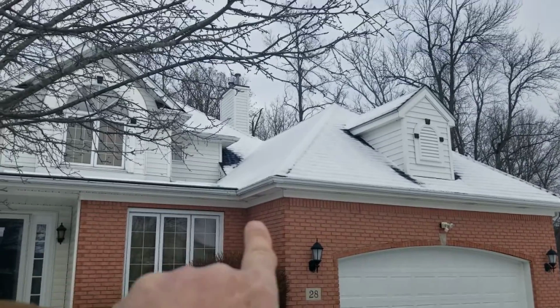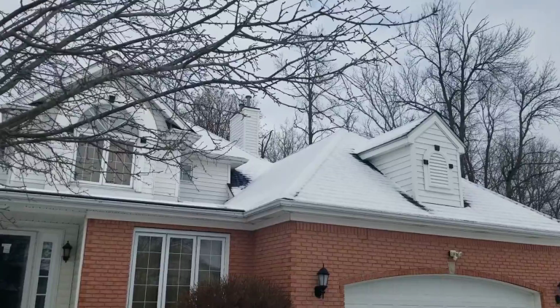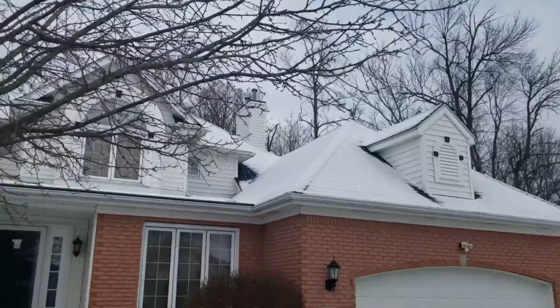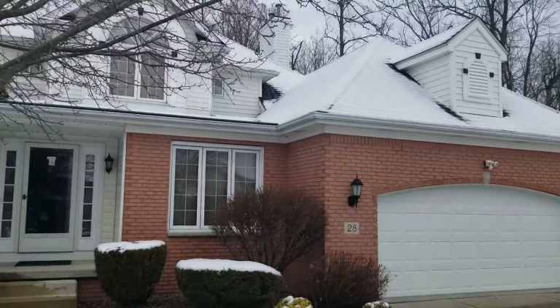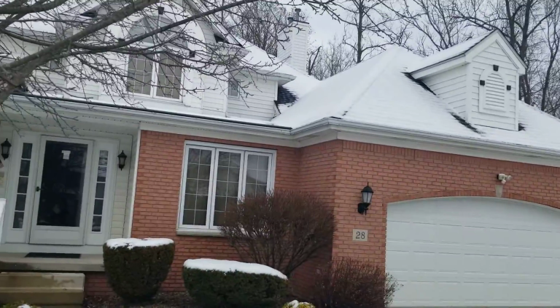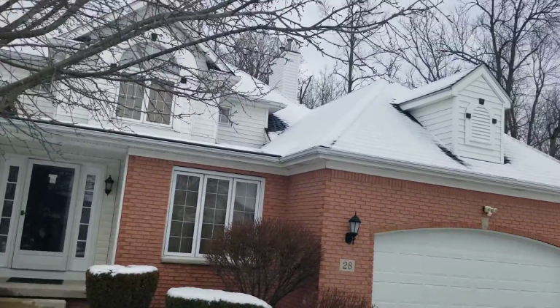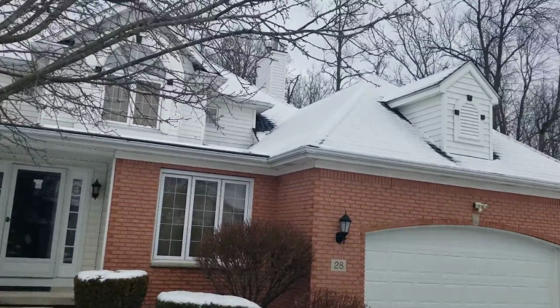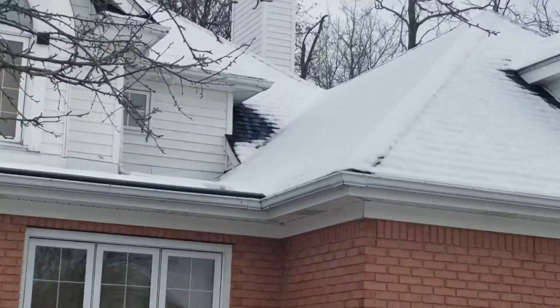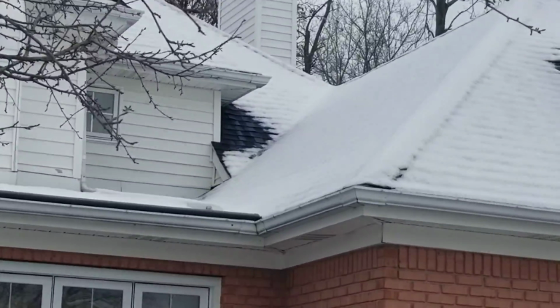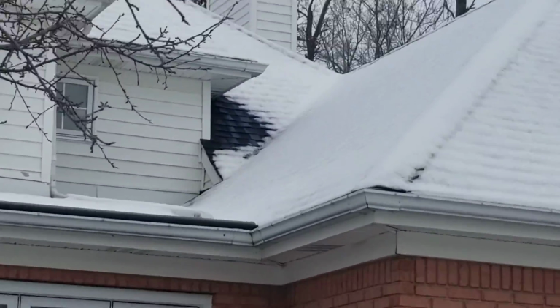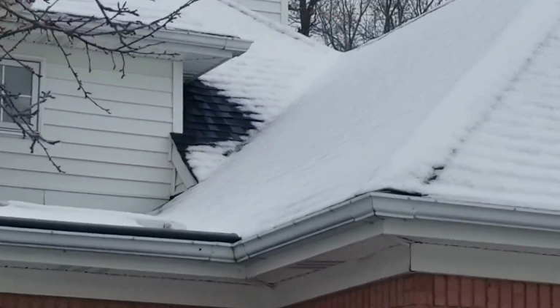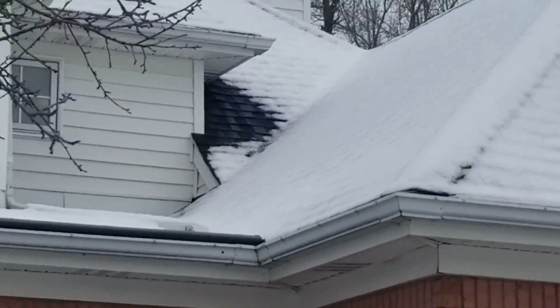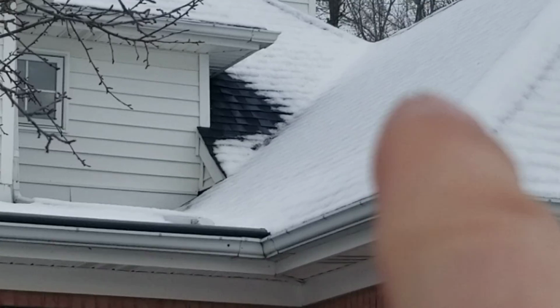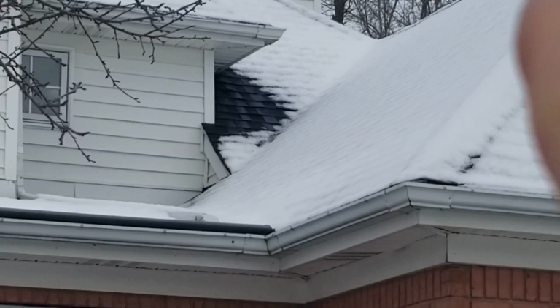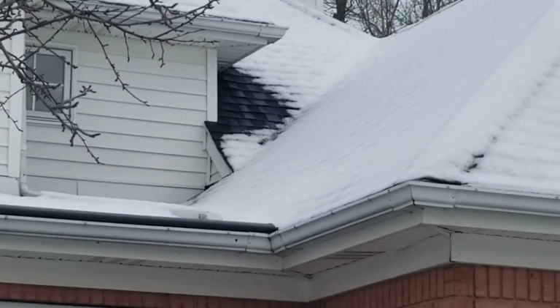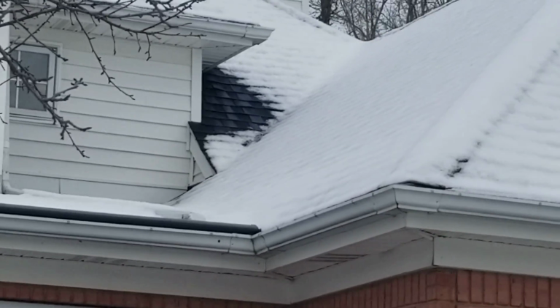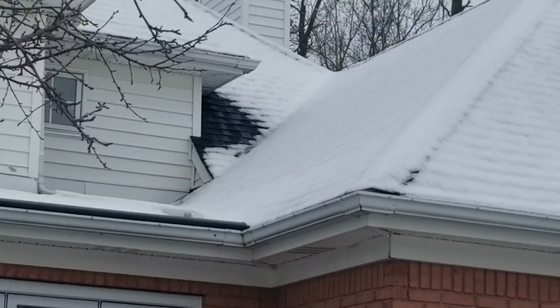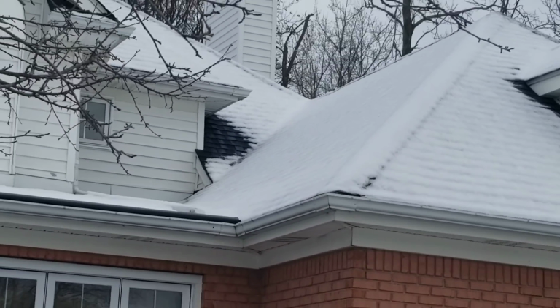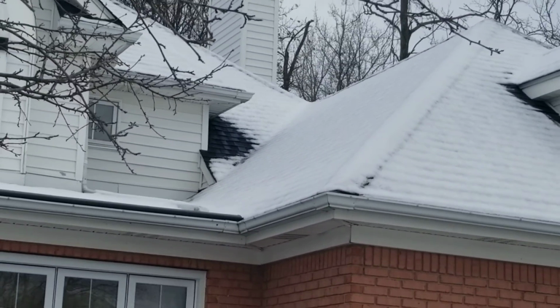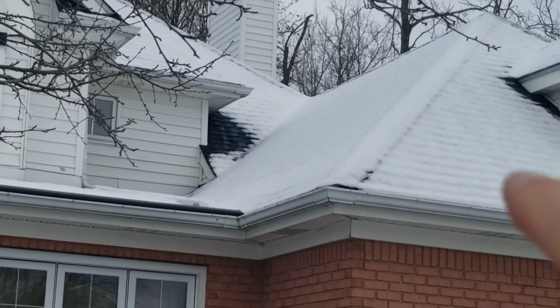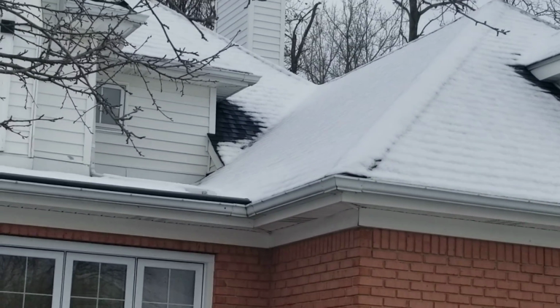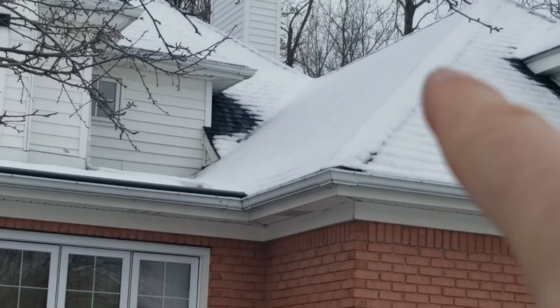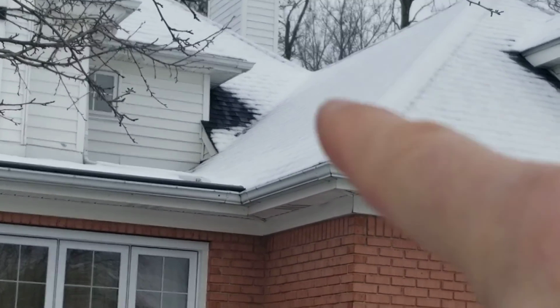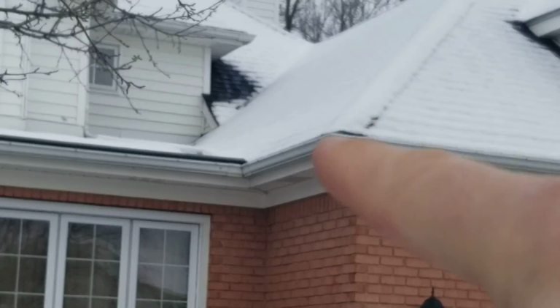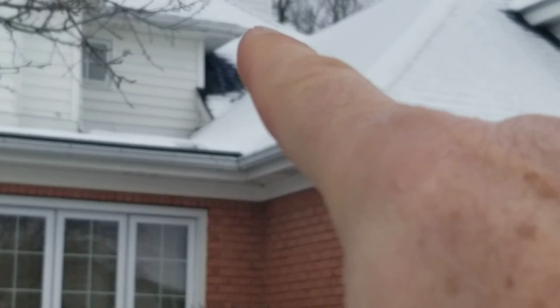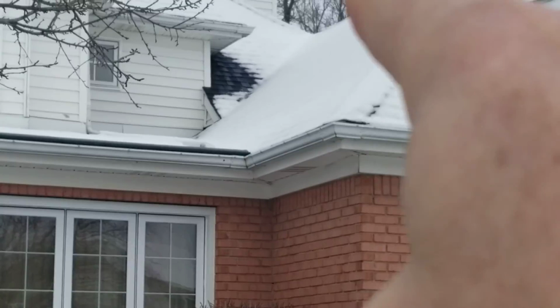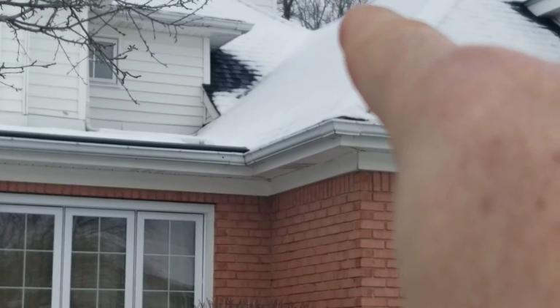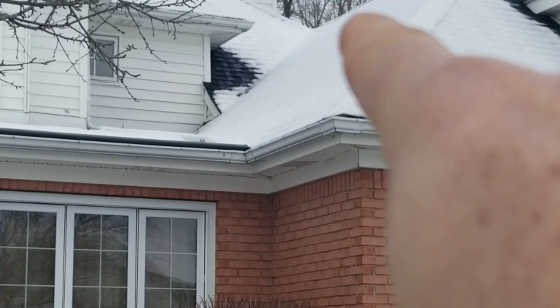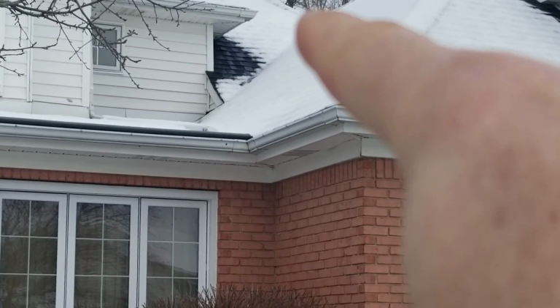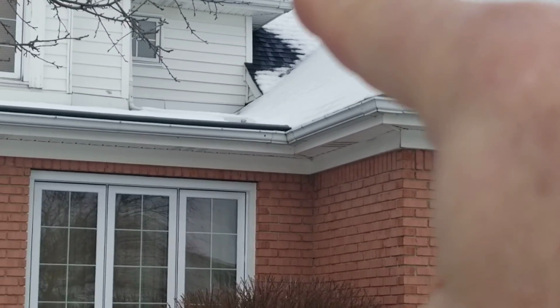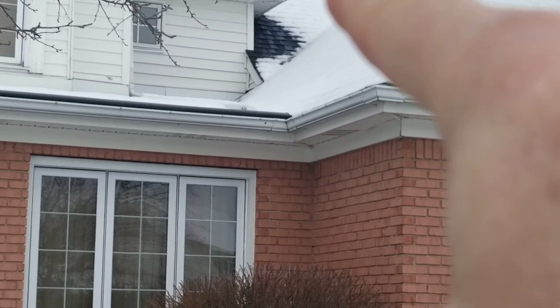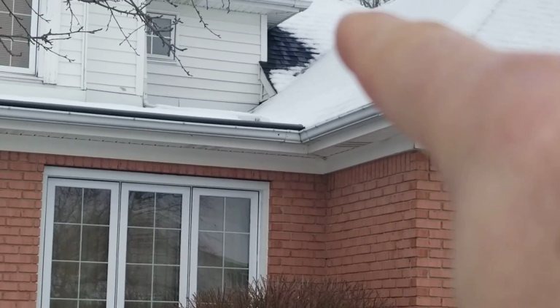If you look at that upper area, you see the vault spot where the snow is melted there? Up in that valley area. Inside the attic in that valley, water's pouring in, so what we need to do is disassemble that valley.